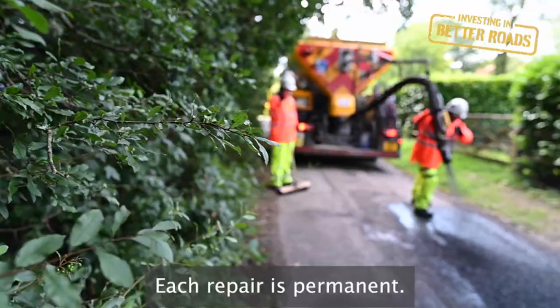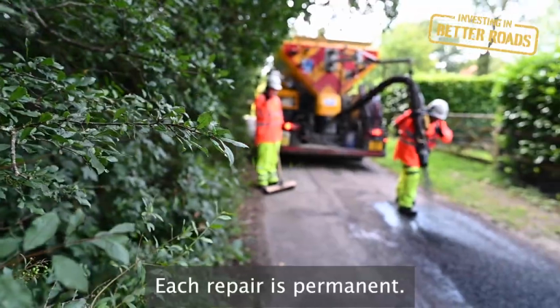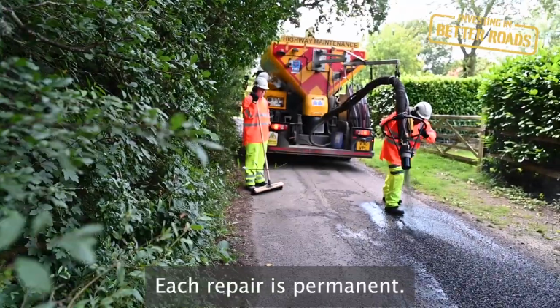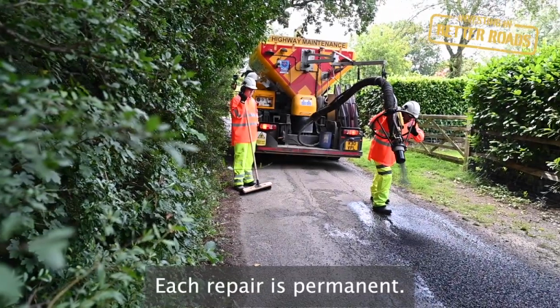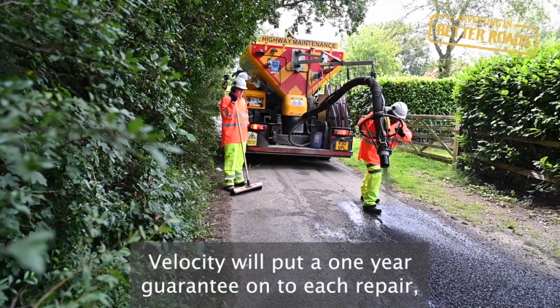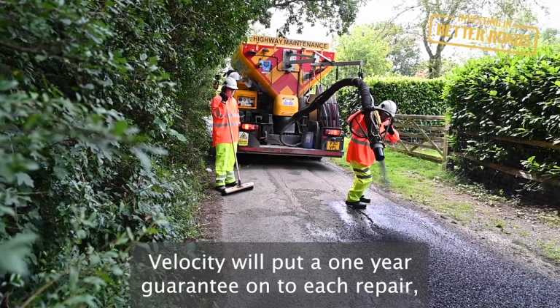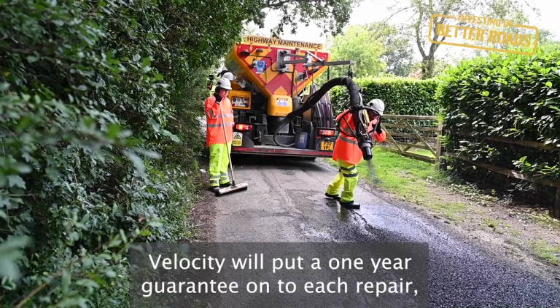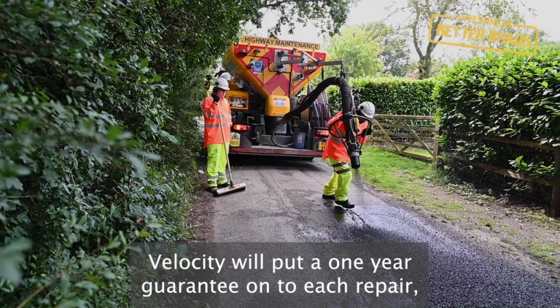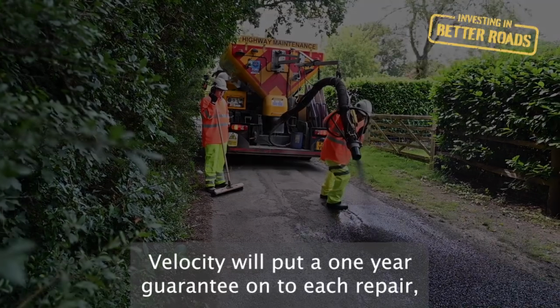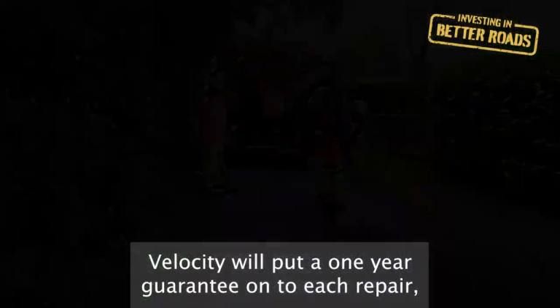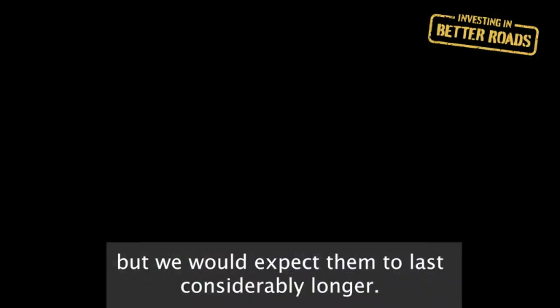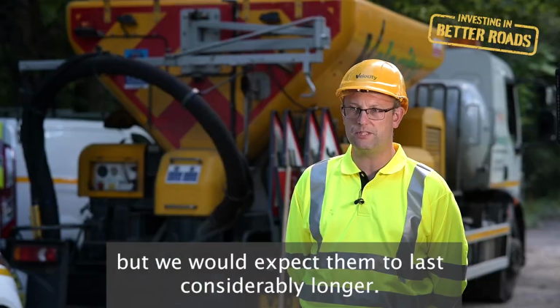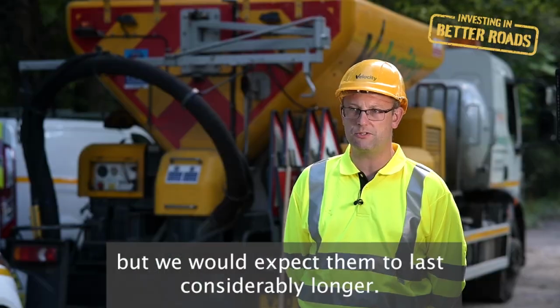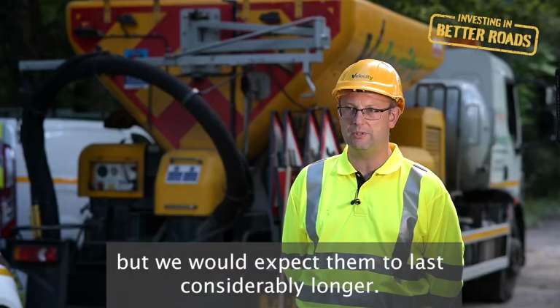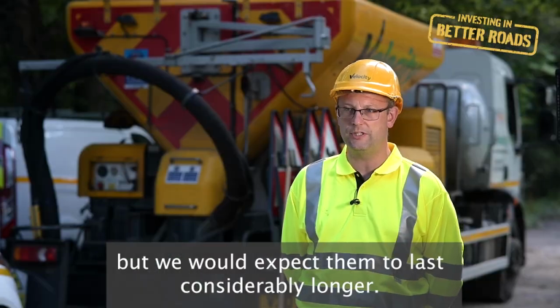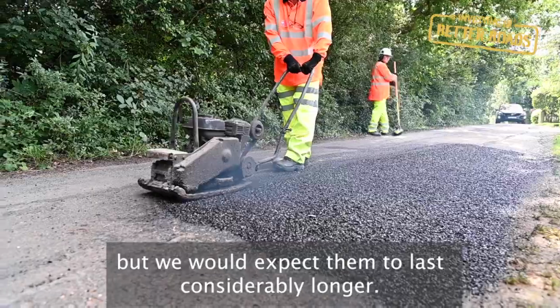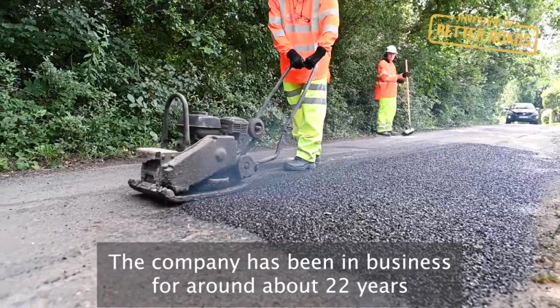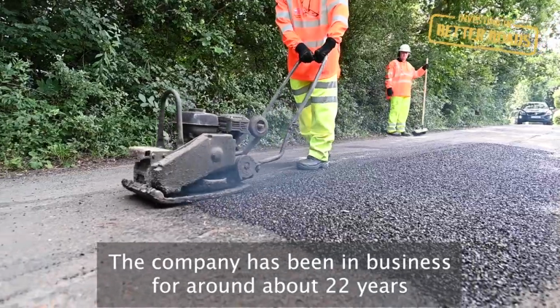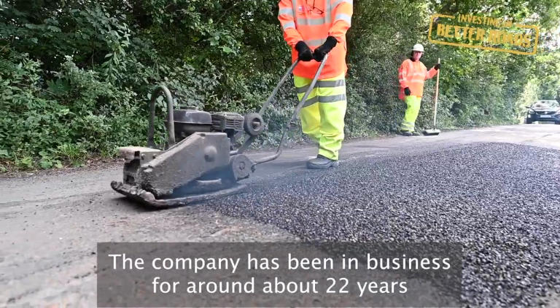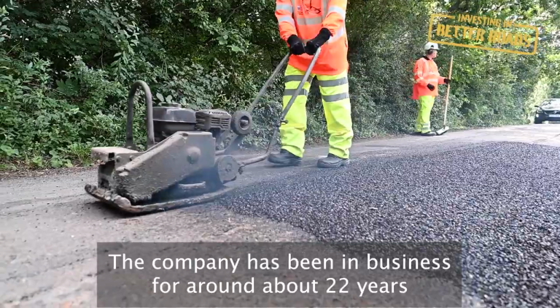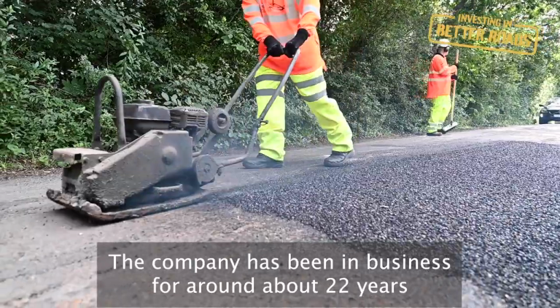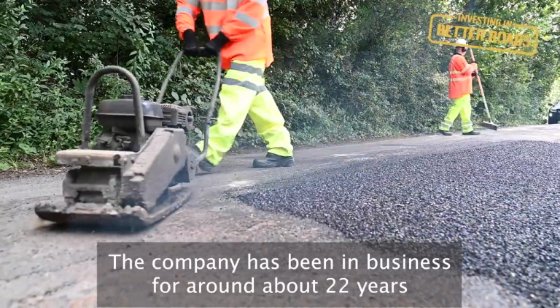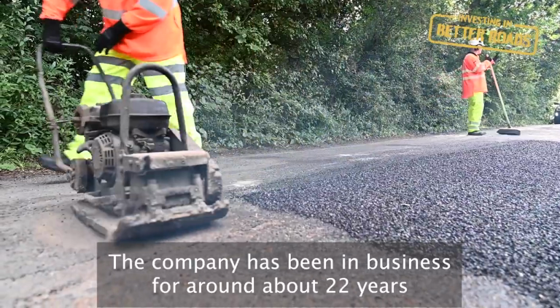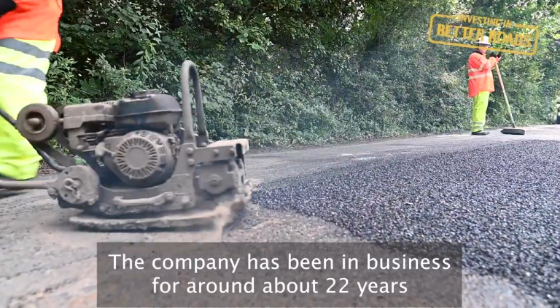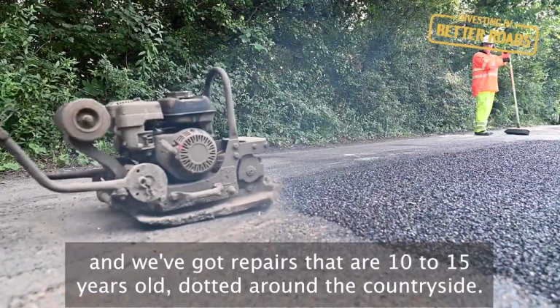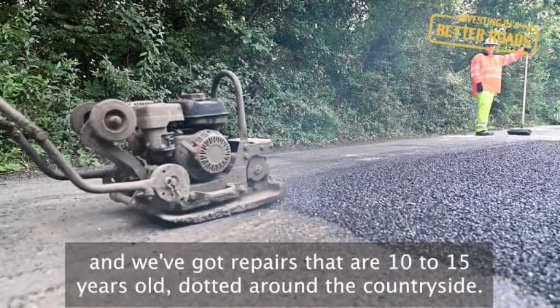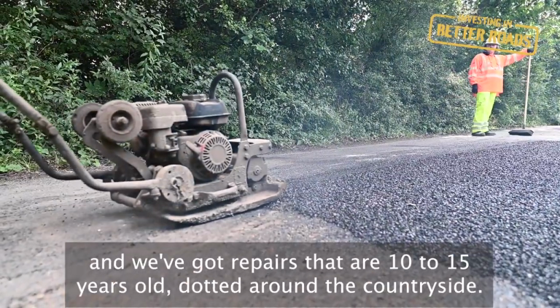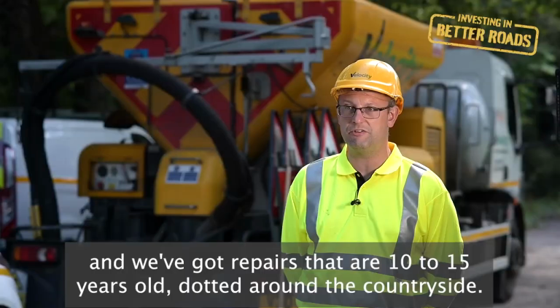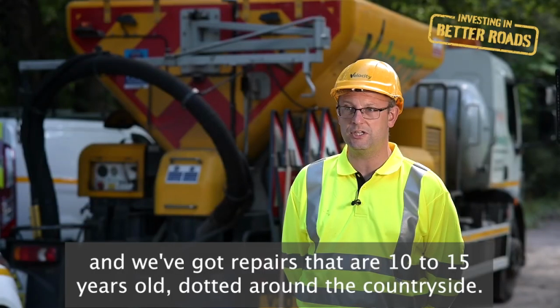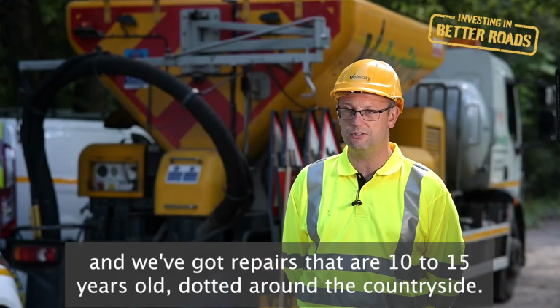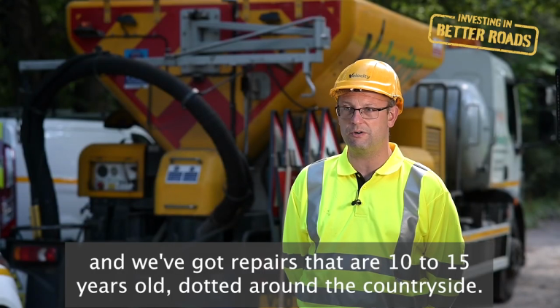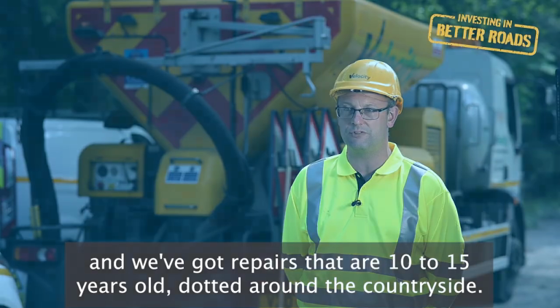Each repair is permanent. Velocity will put a one-year guarantee onto each repair, but we would expect them to last considerably longer. The company has been in business for around 22 years and we've got repairs that are 10 to 15 years old dotted around the countryside.